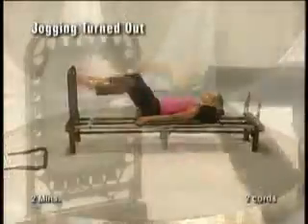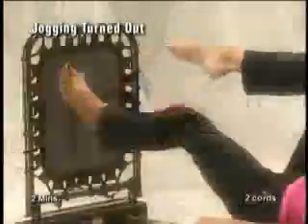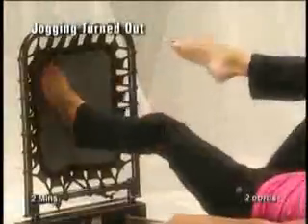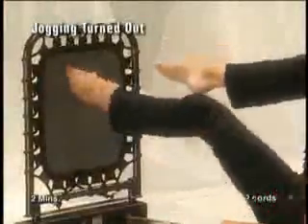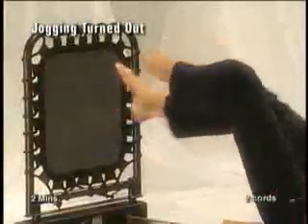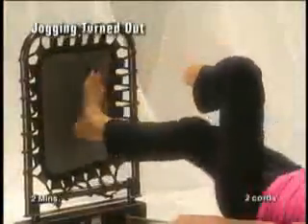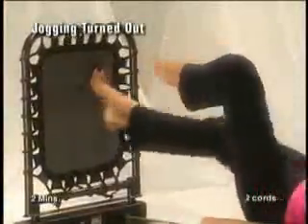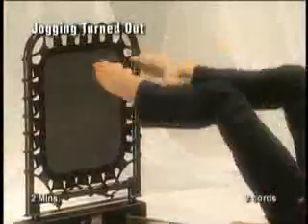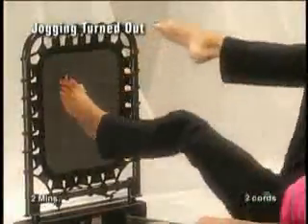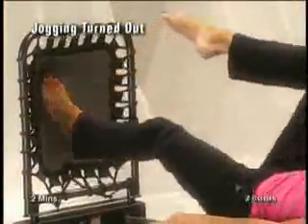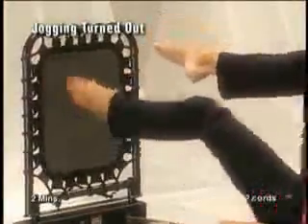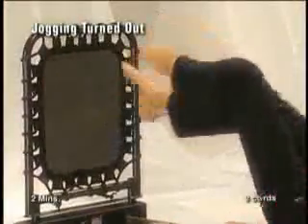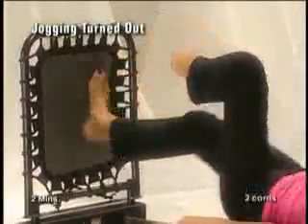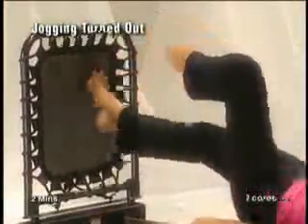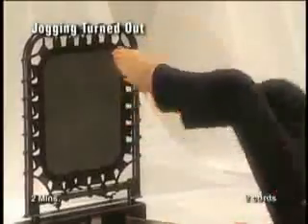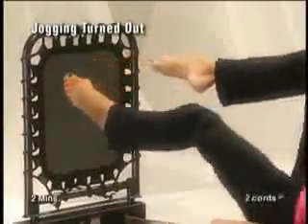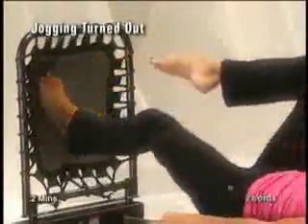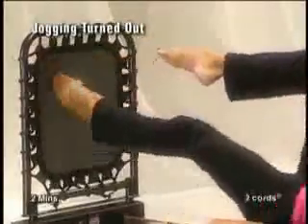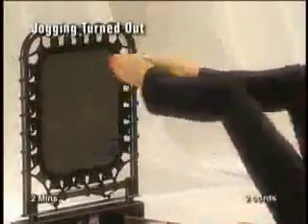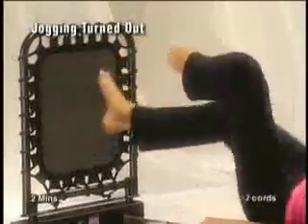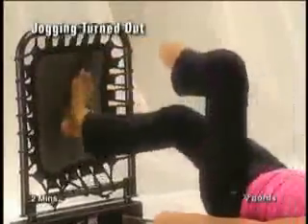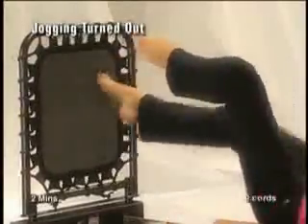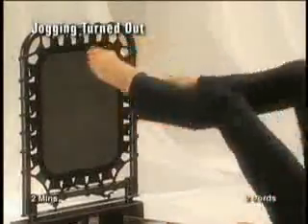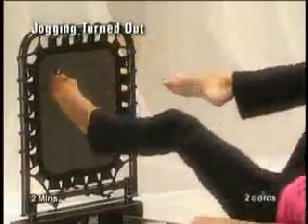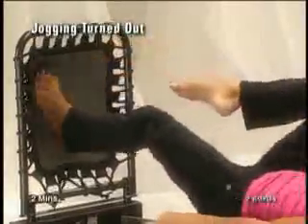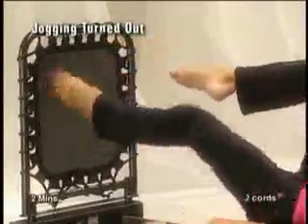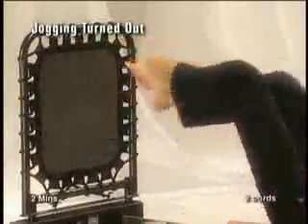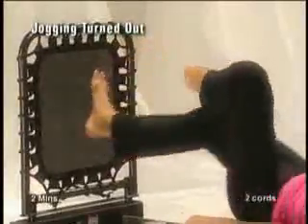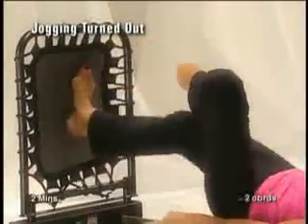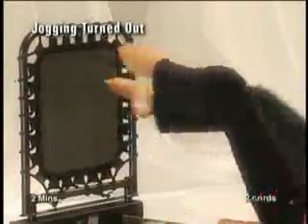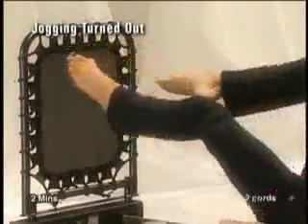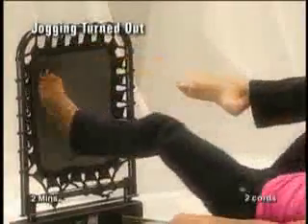As your right foot rebounds, bring your left knee into your chest, then switch sides to rebound with your left foot, bringing your right knee into the chest. Continue for two minutes.